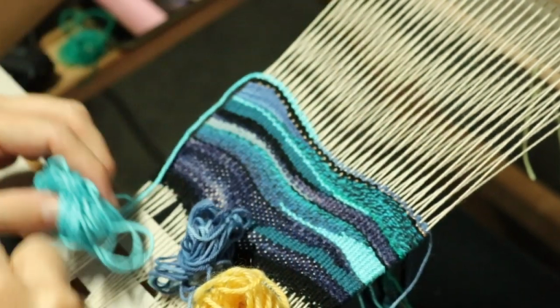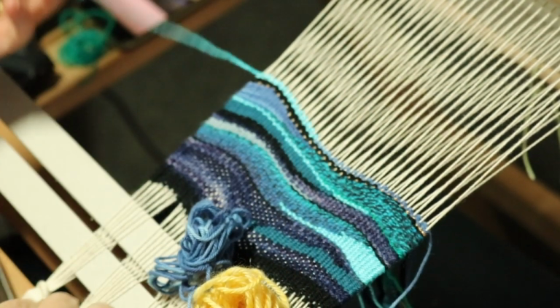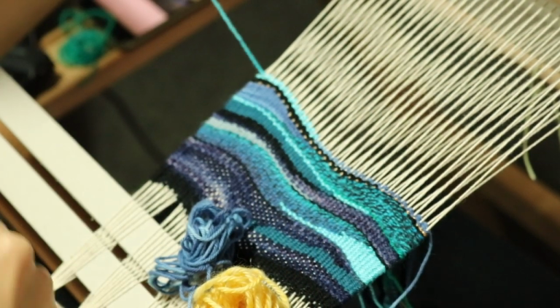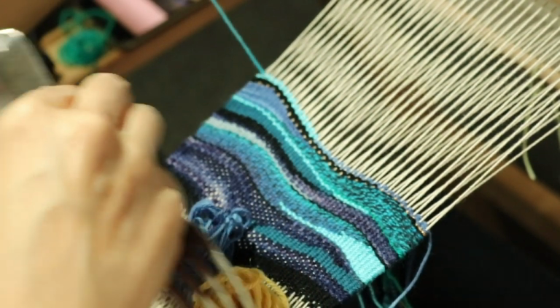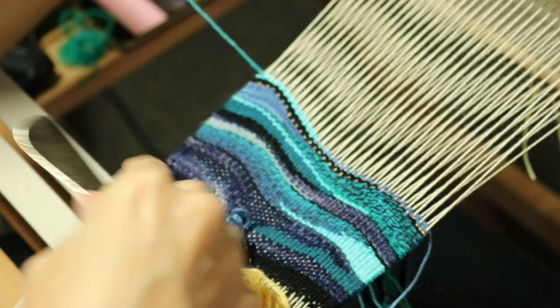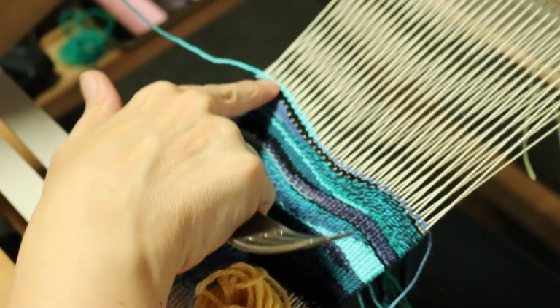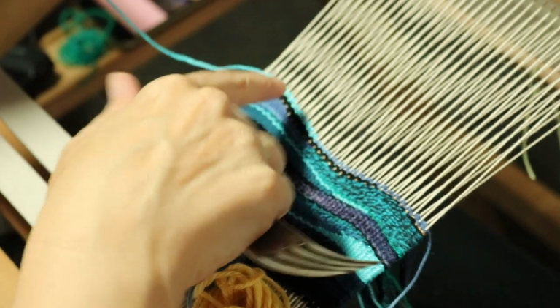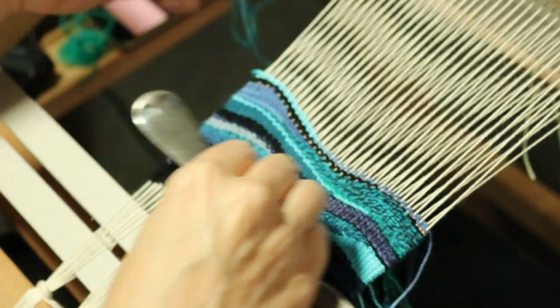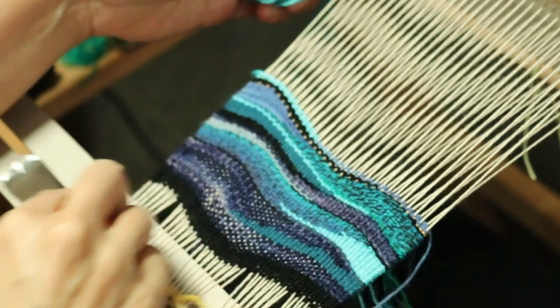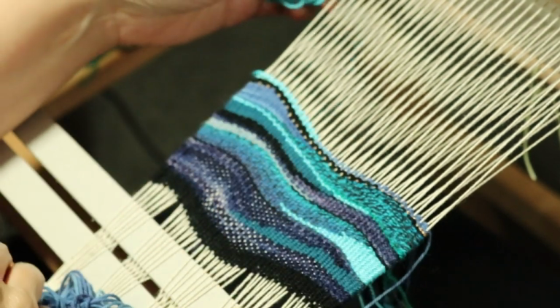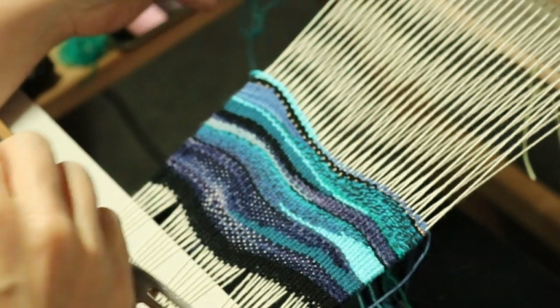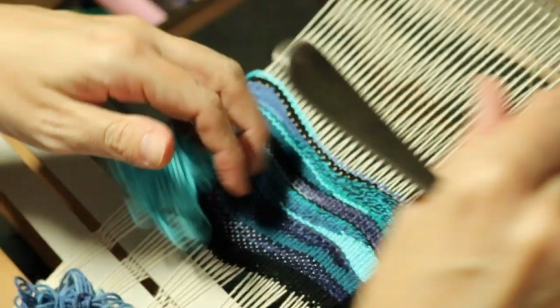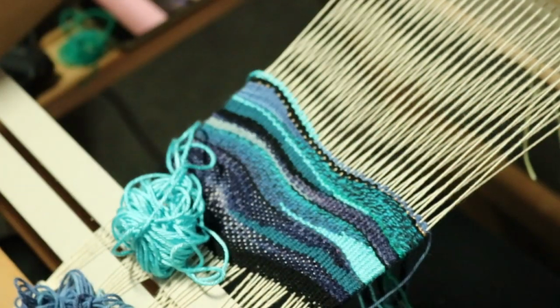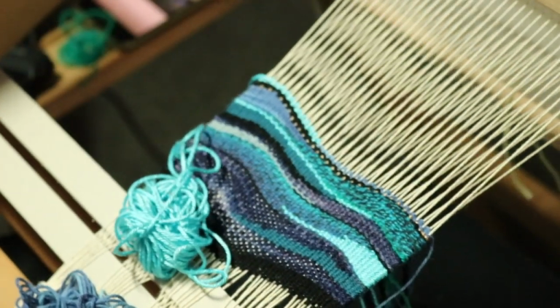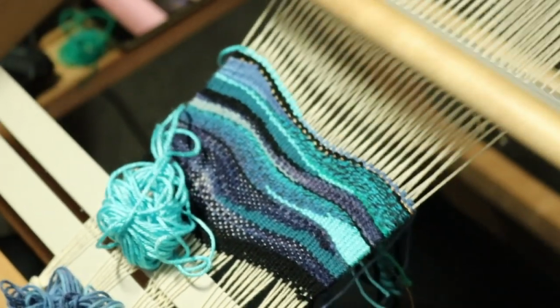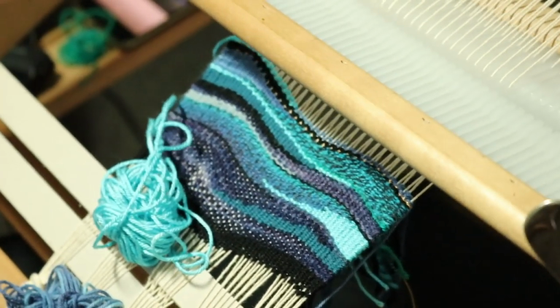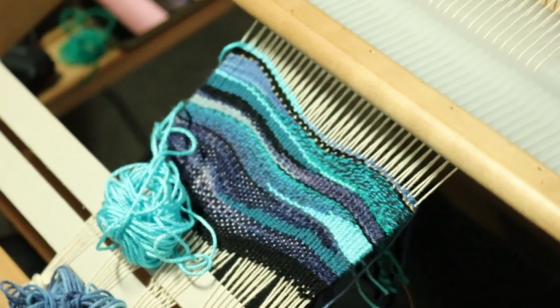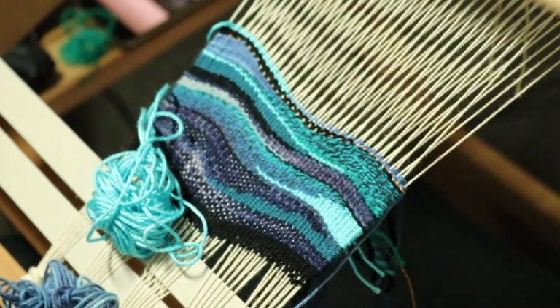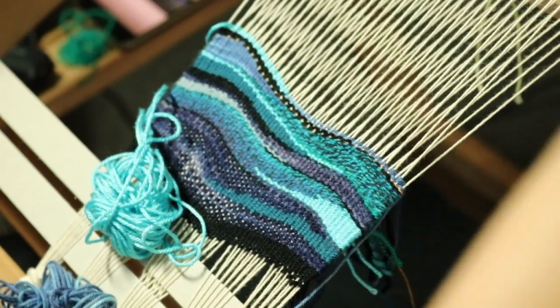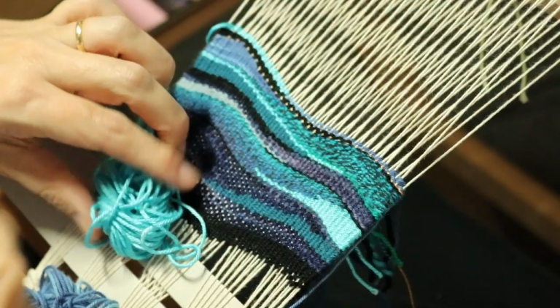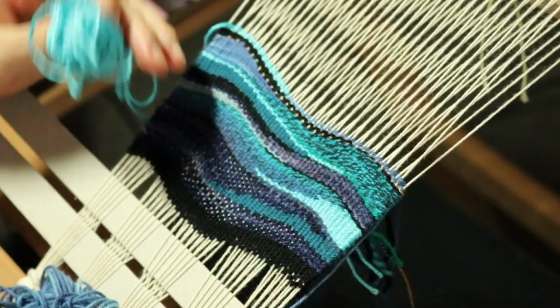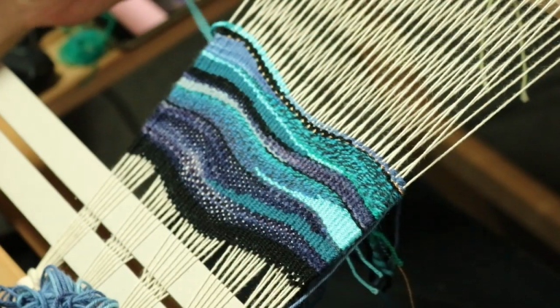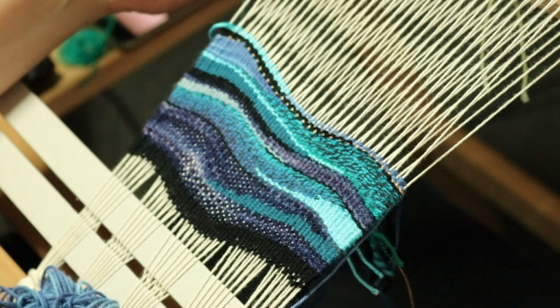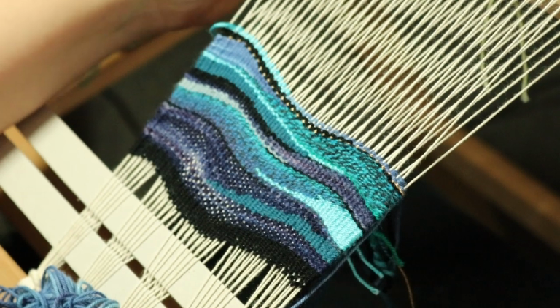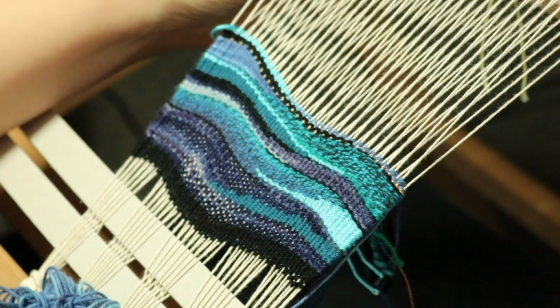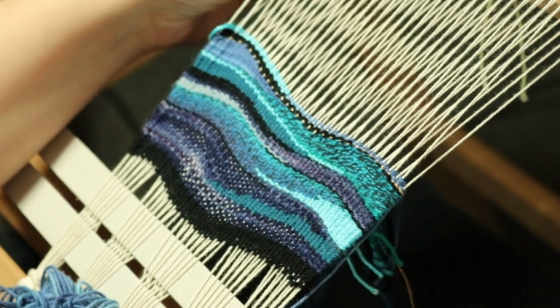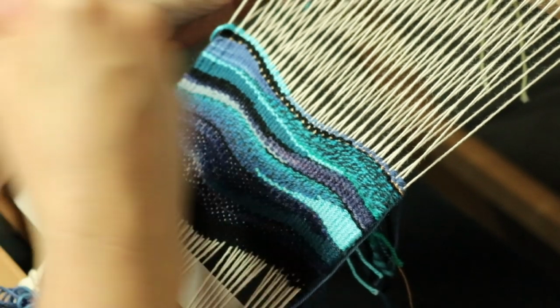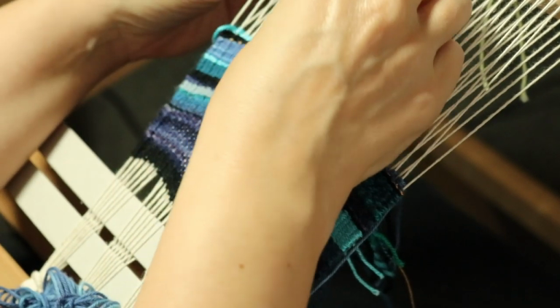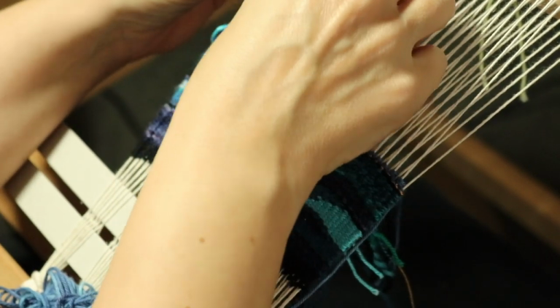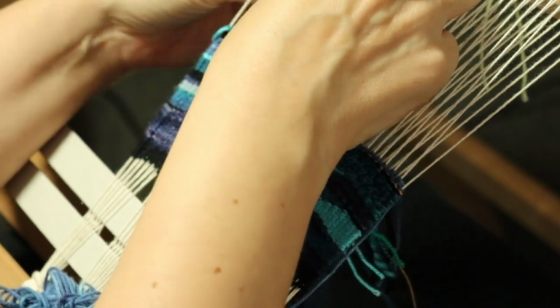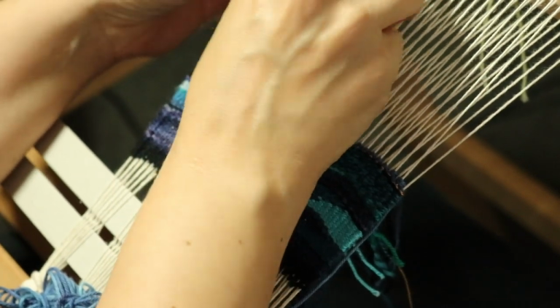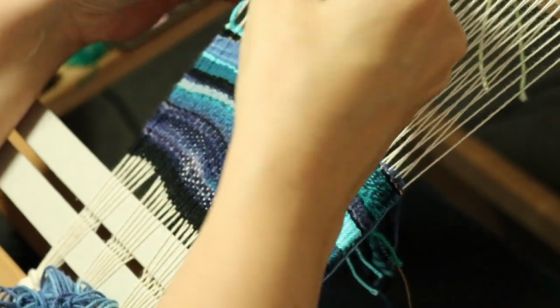I wanted to build up just a little bit of lighter color, a bit more lighter color, before I introduce my yellow there.